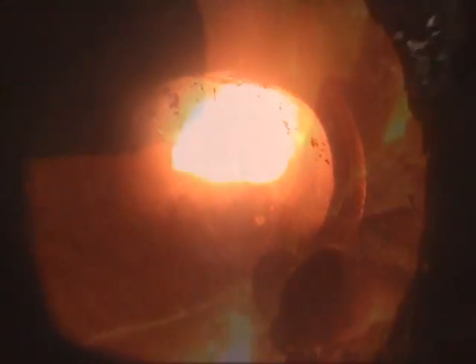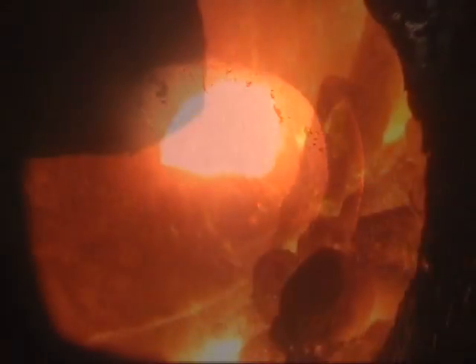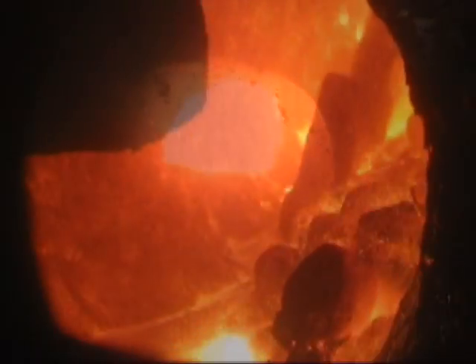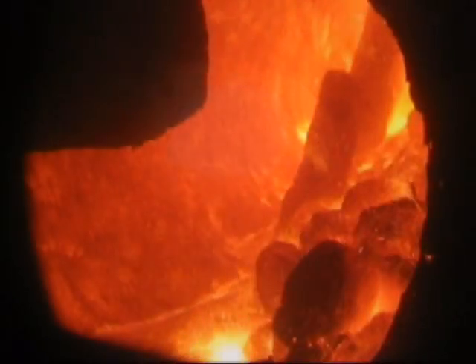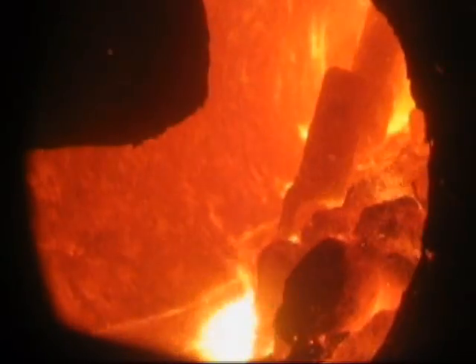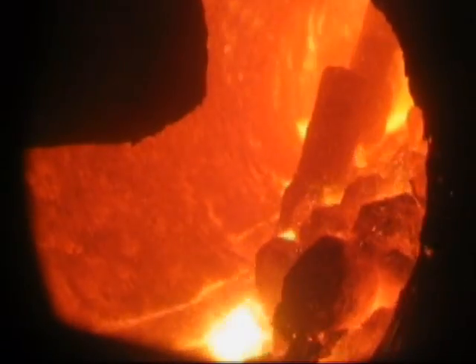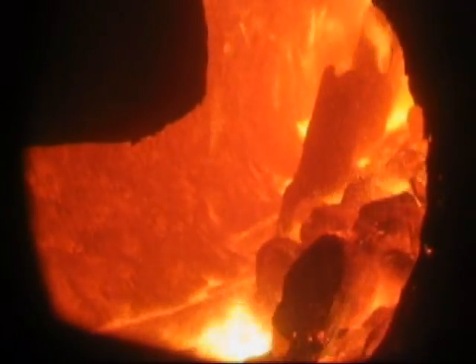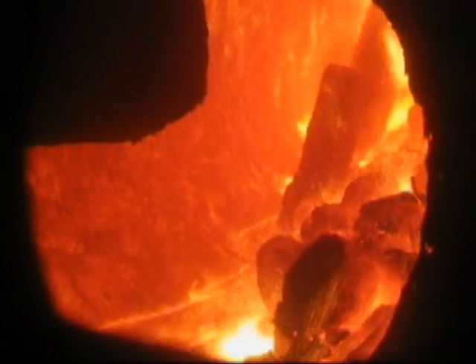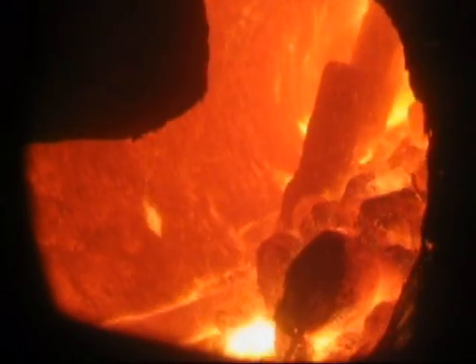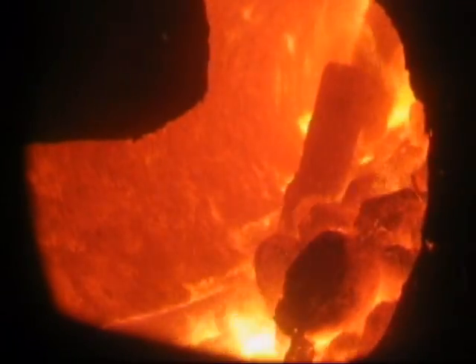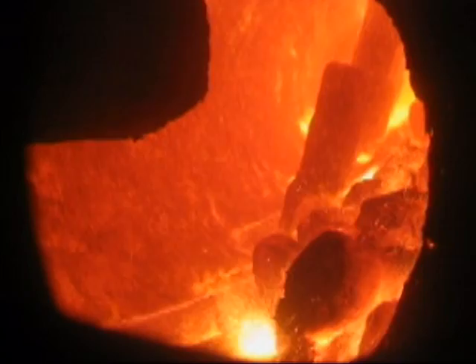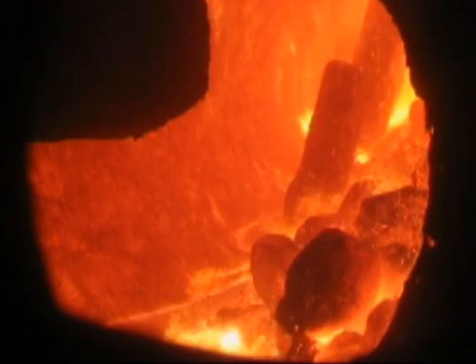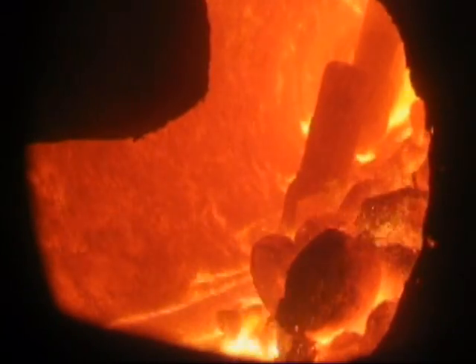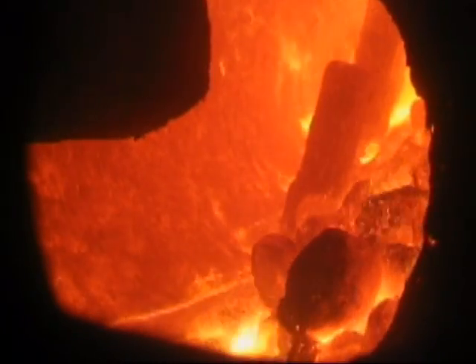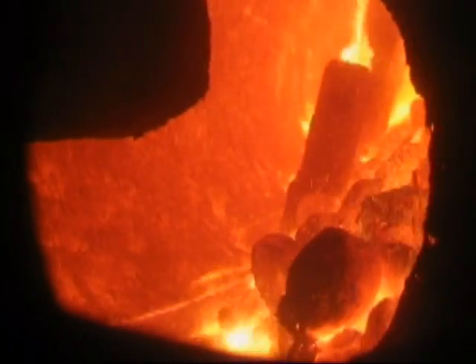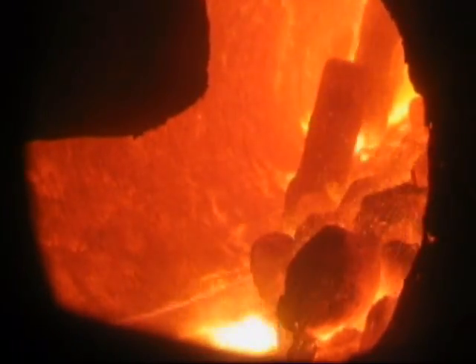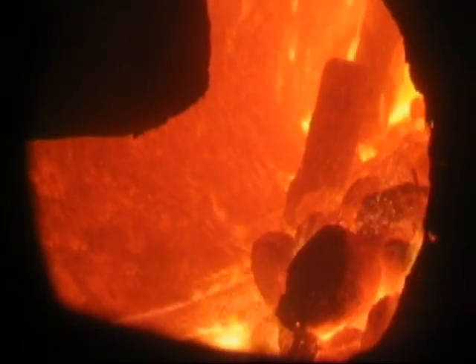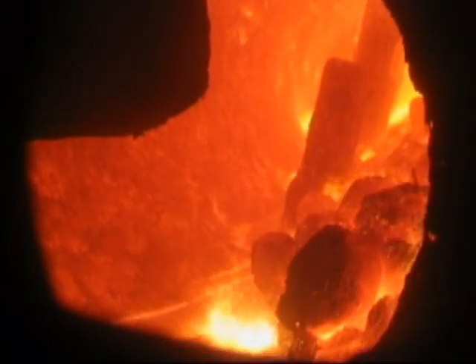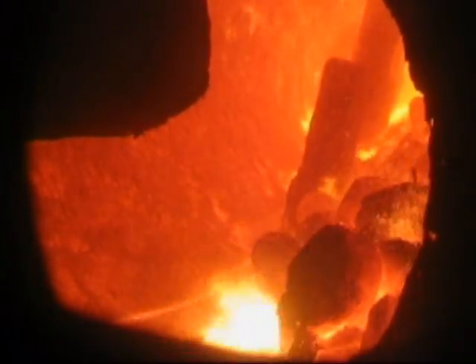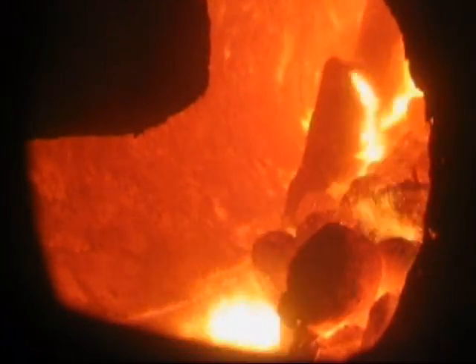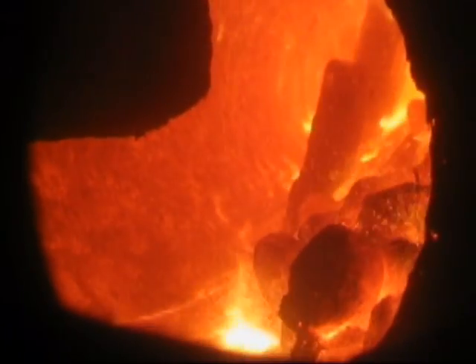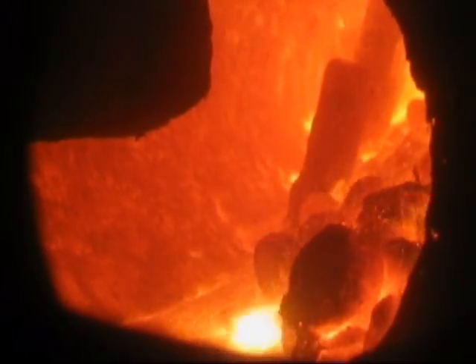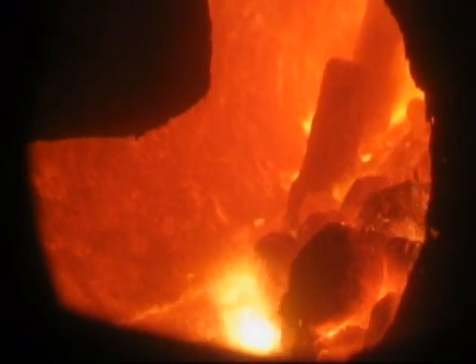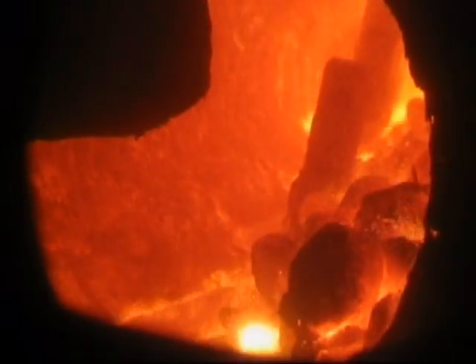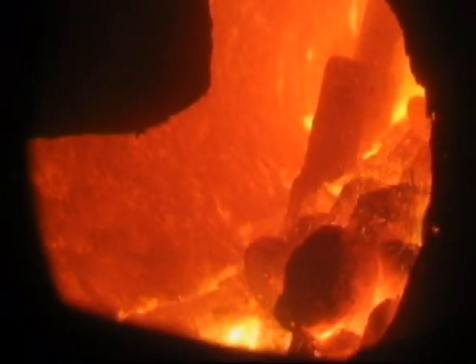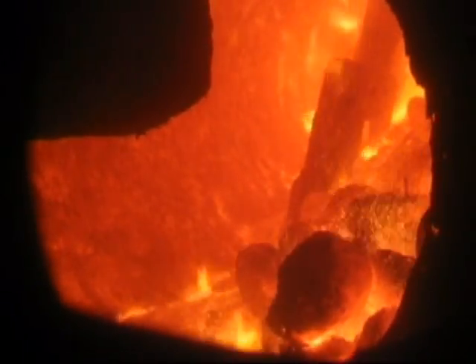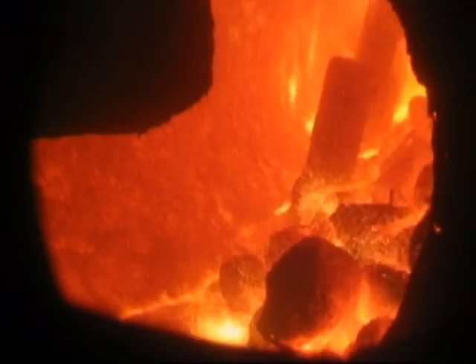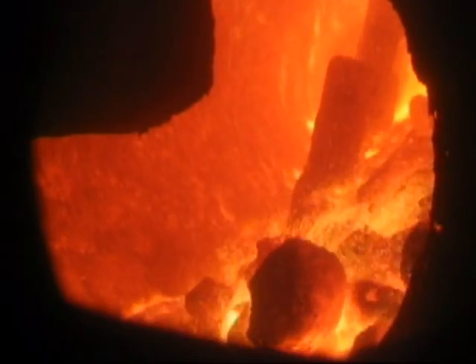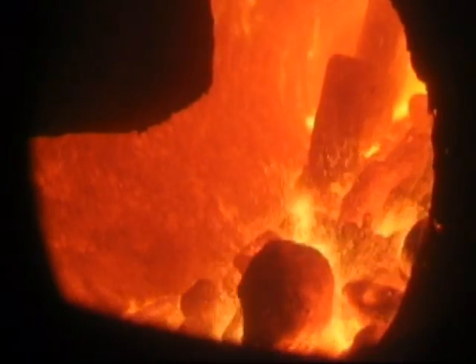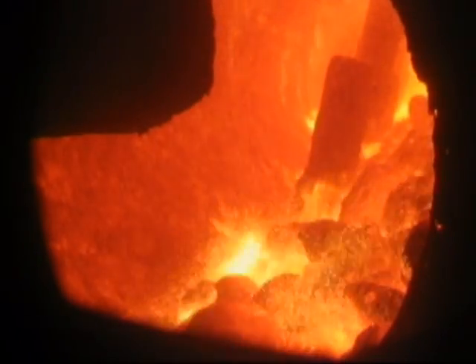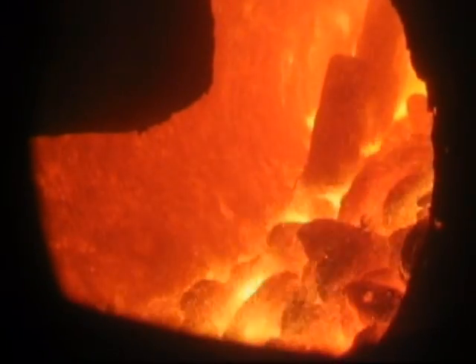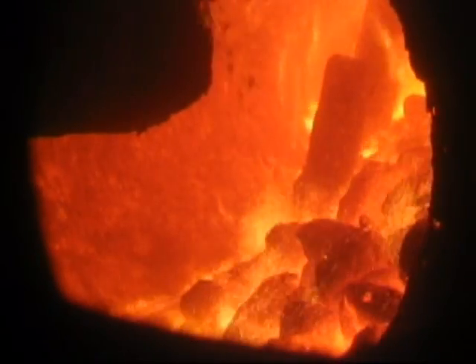The materials spend approximately 12 hours in the kiln, going from one end to the other, and are discharged across a set of bars 100 millimetres apart, which prevent large clumps from entering the melters.